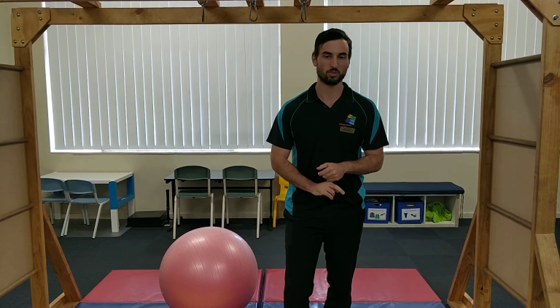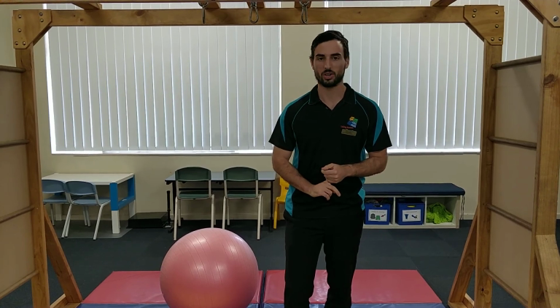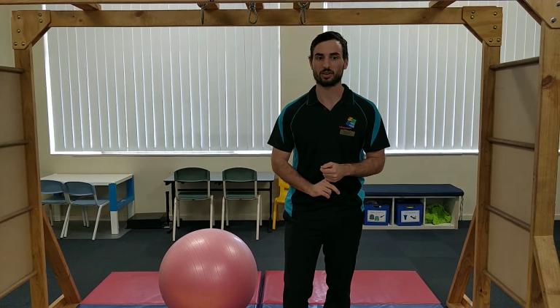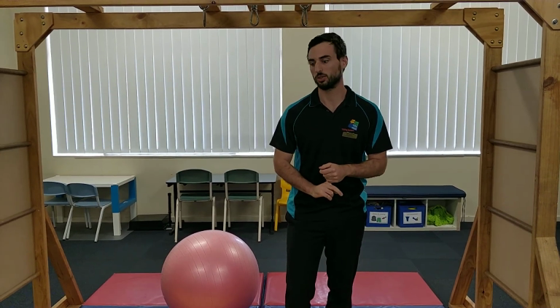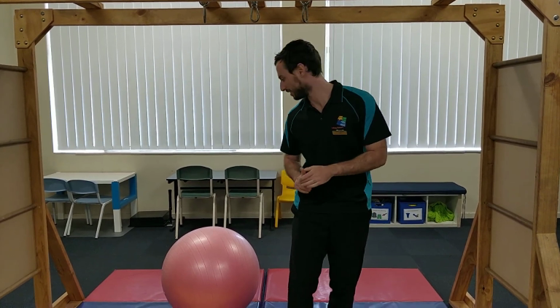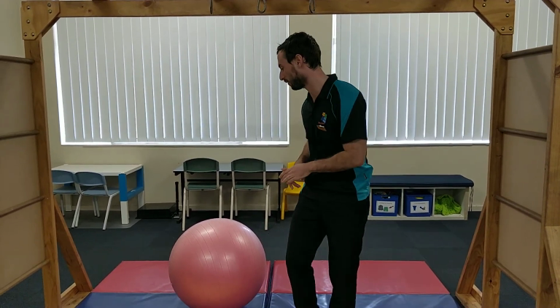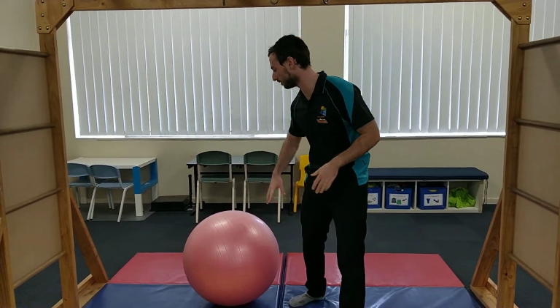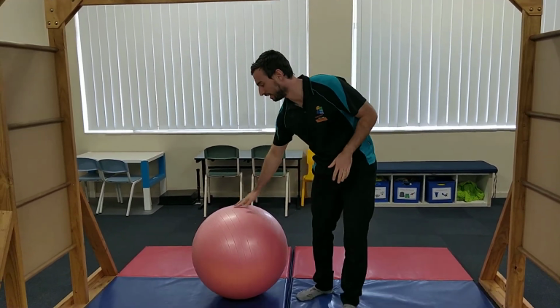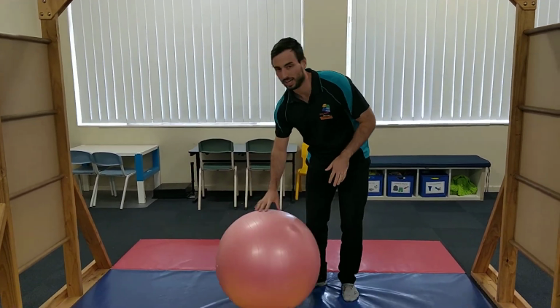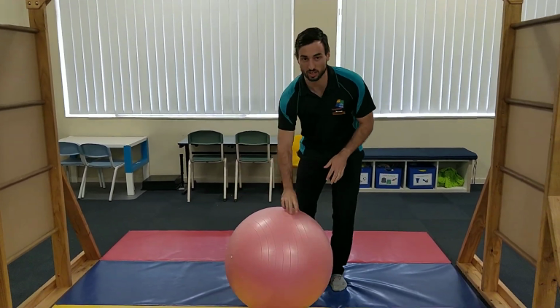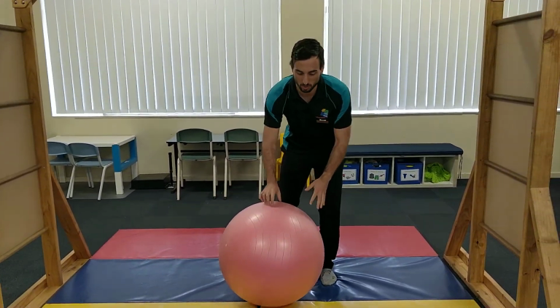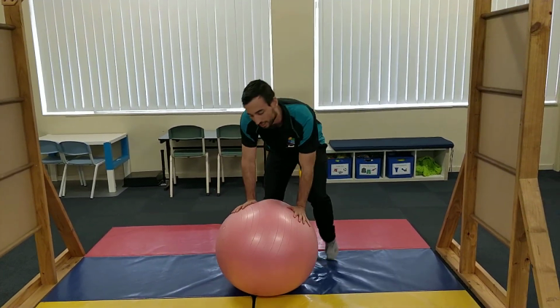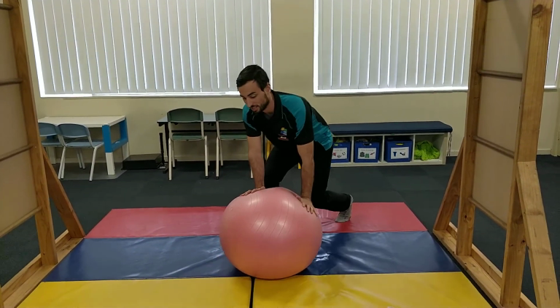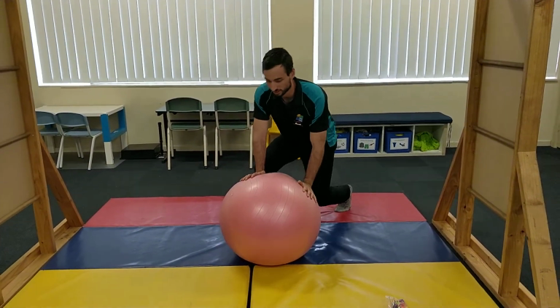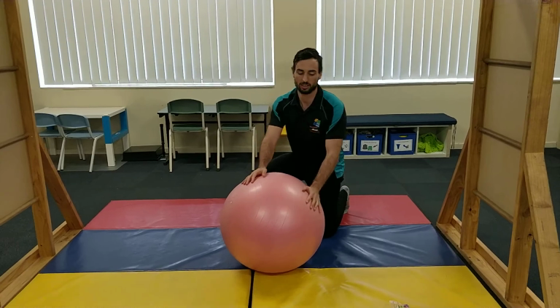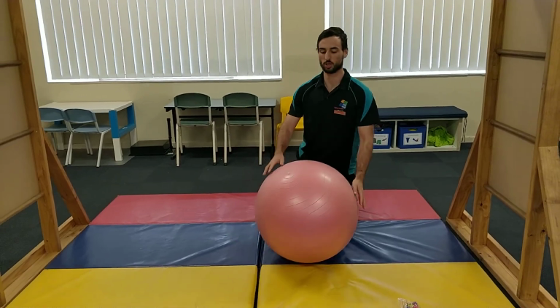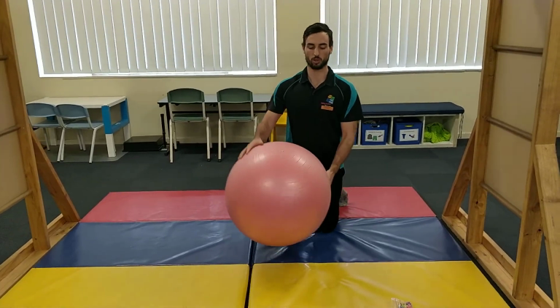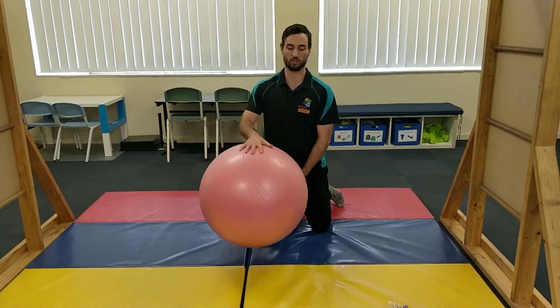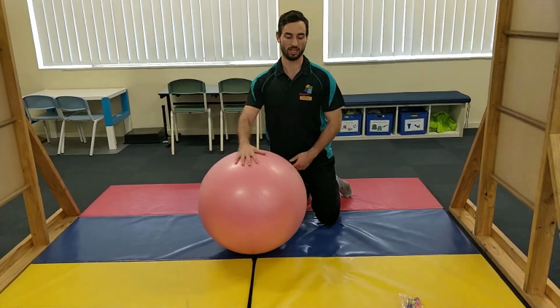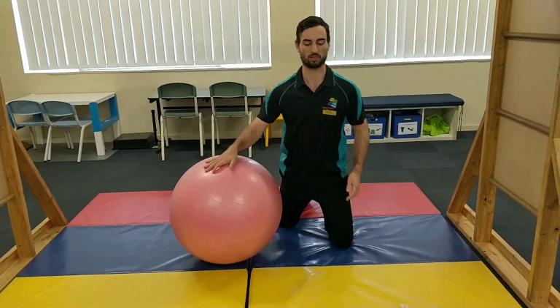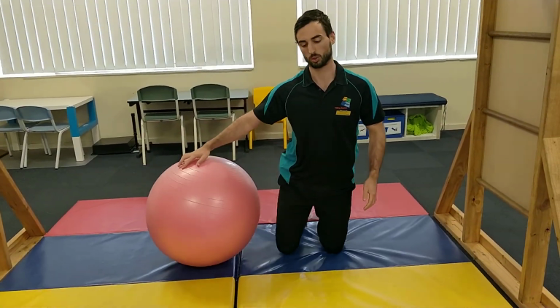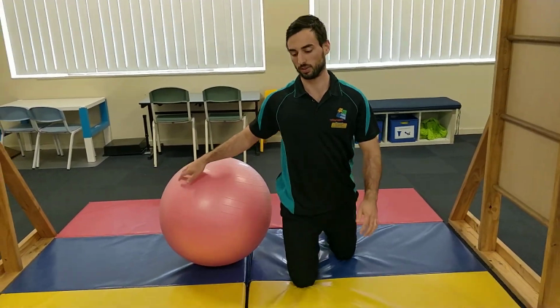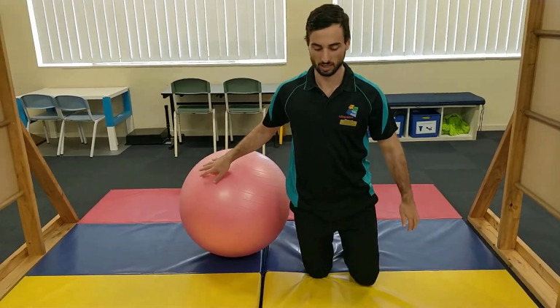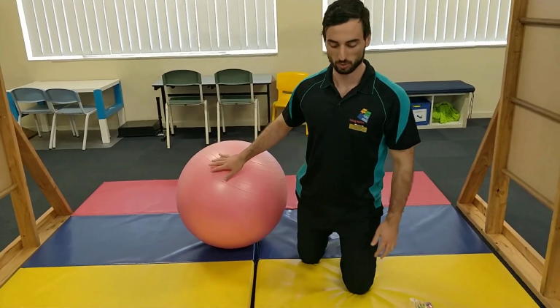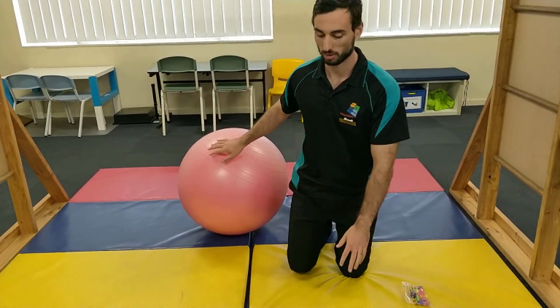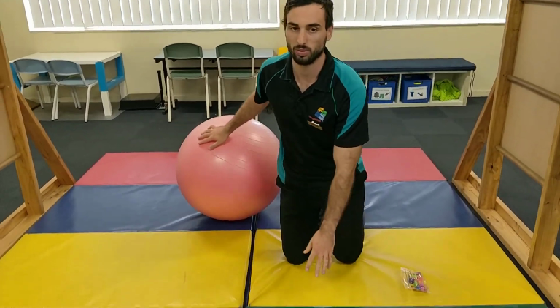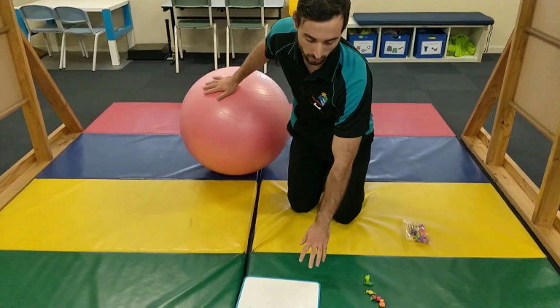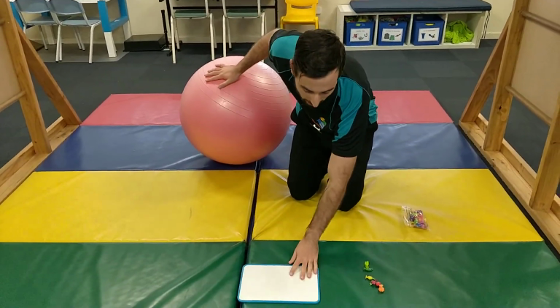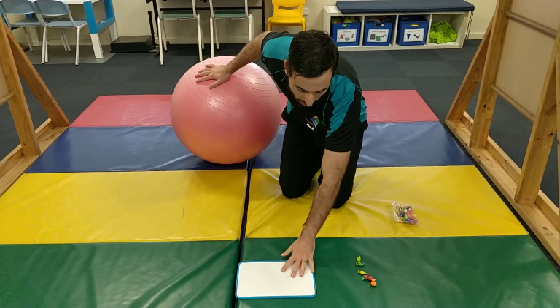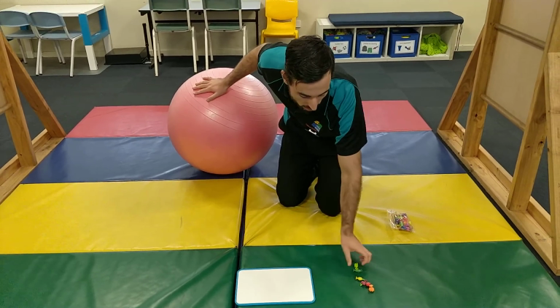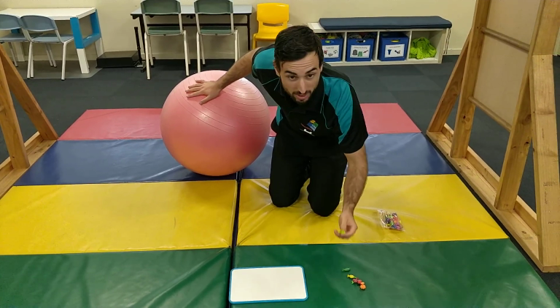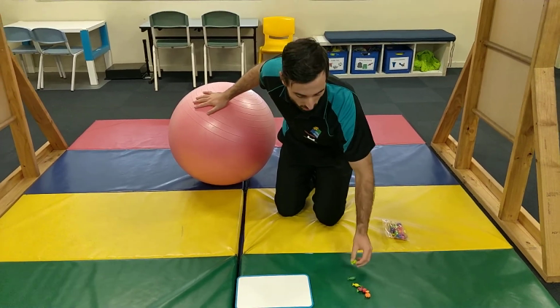So I'll get right to it. The first one is the exercise ball. What you want to do is have some sort of little light board thing or something hard that you can stick the stickies to.